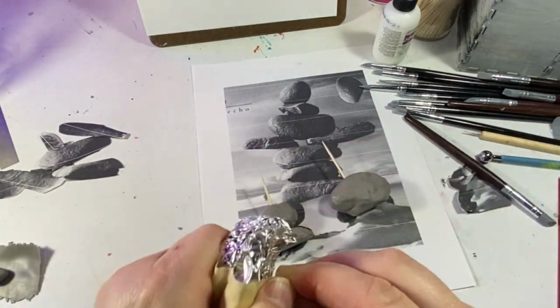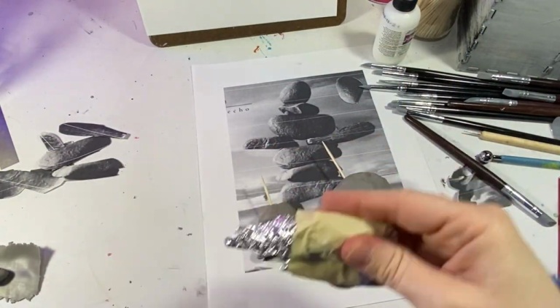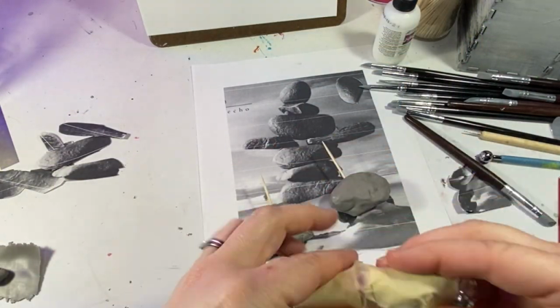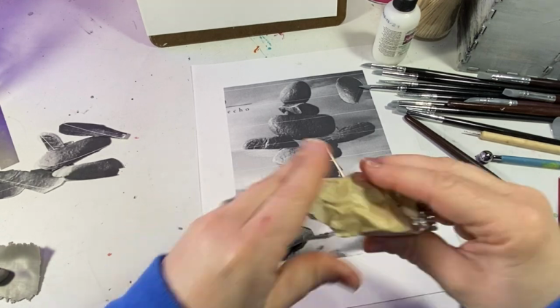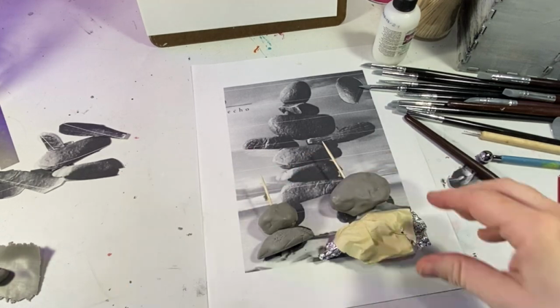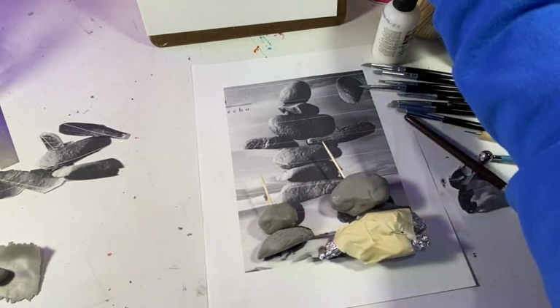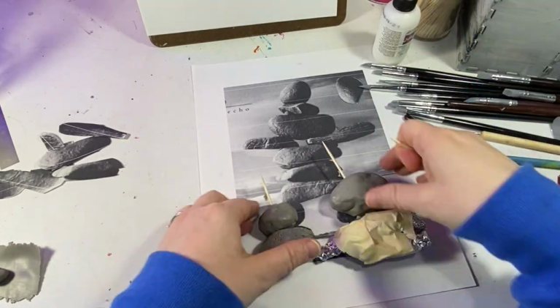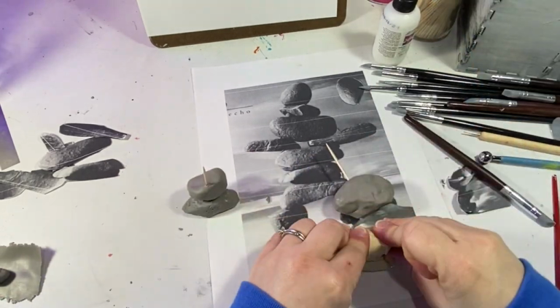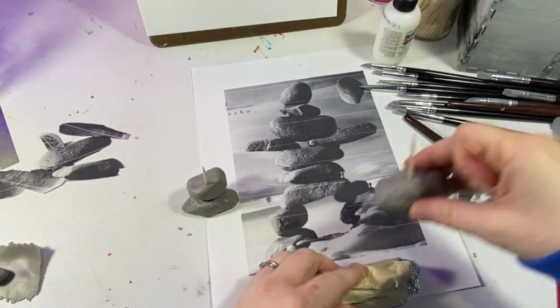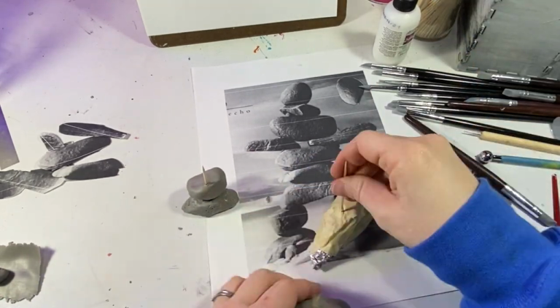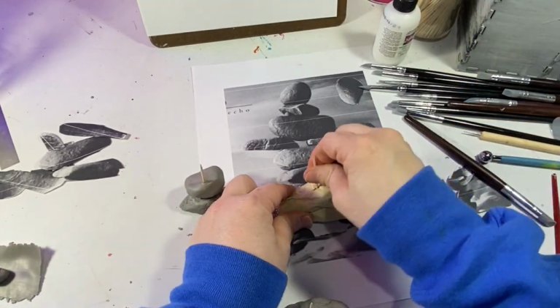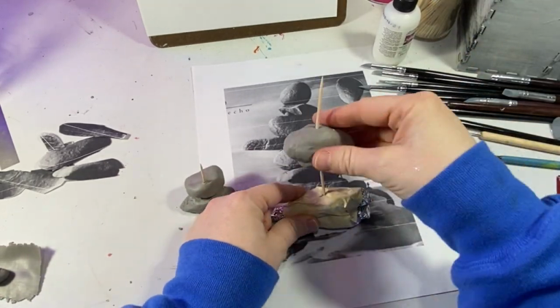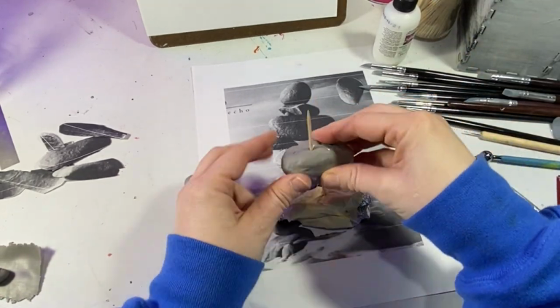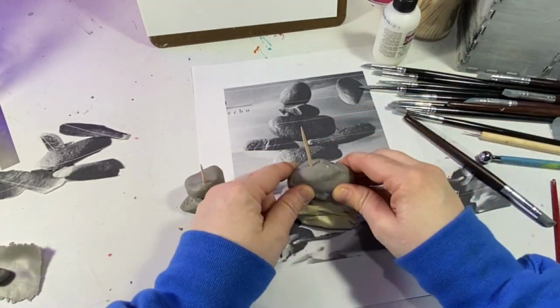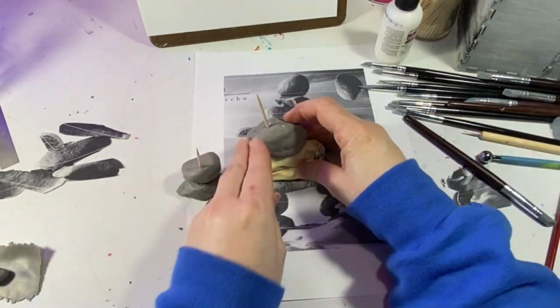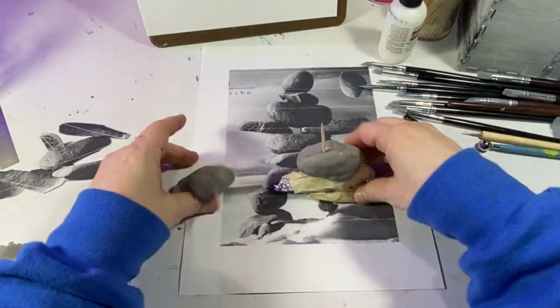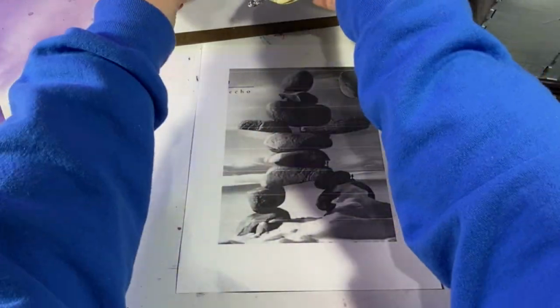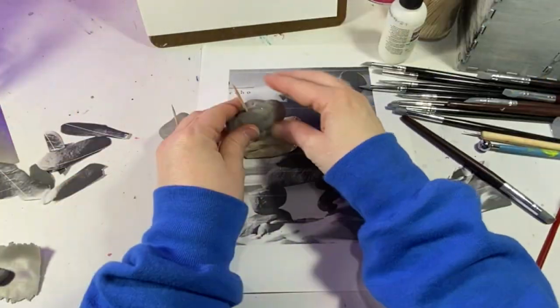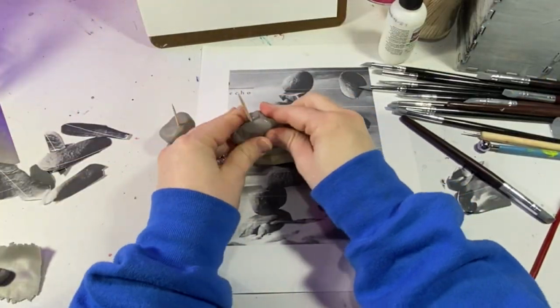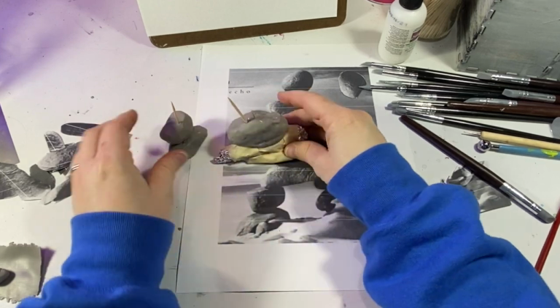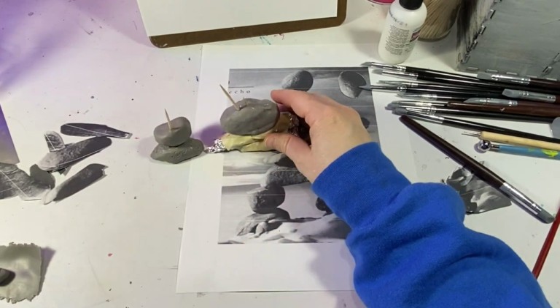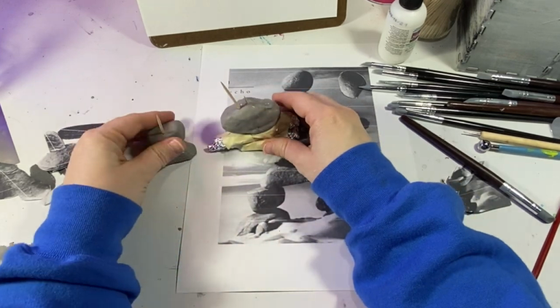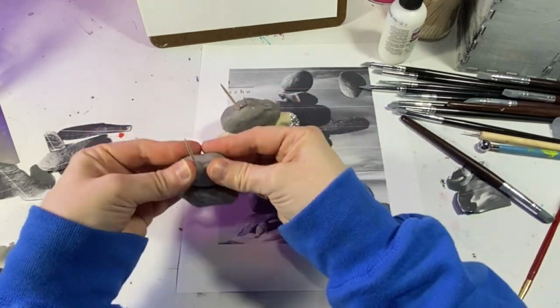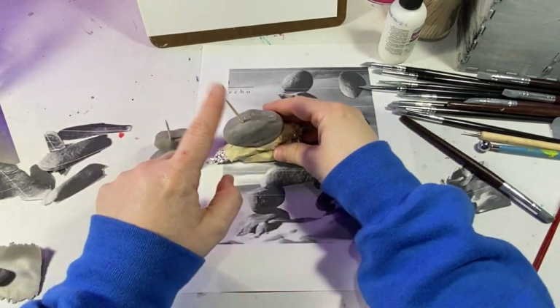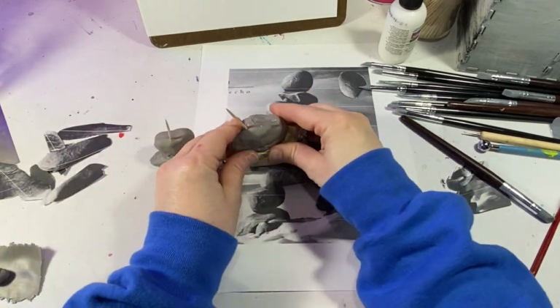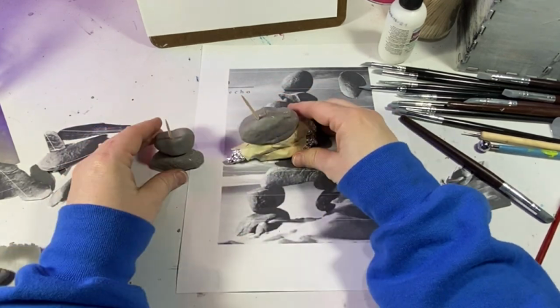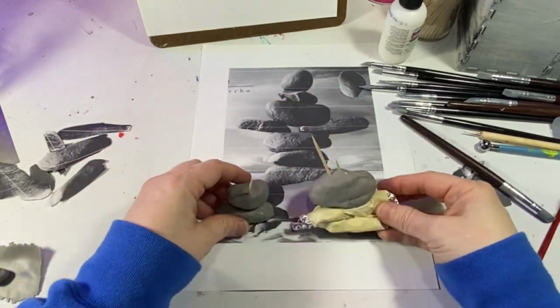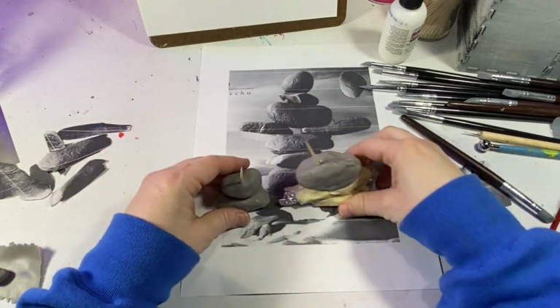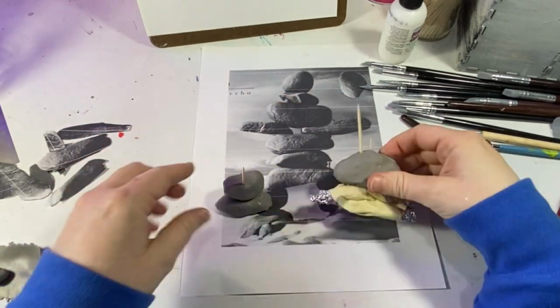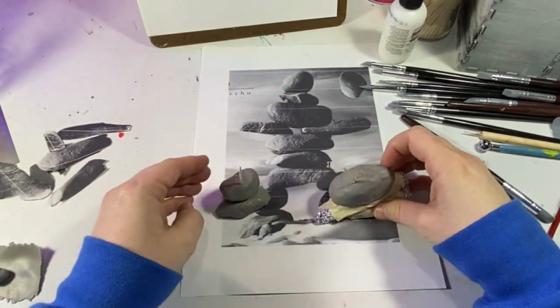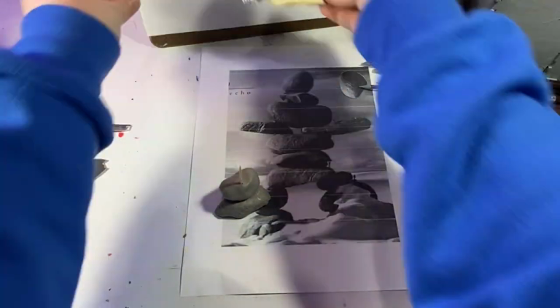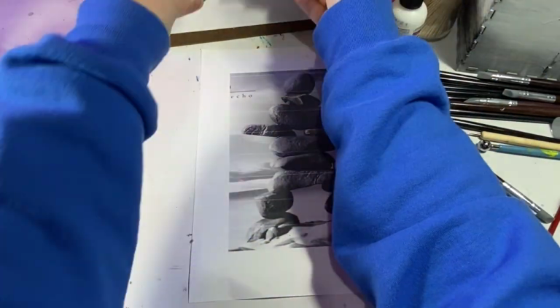I totally ignore those paper cutouts I cut in the beginning and I'm just using the visual of the photo I printed and eyeballing it.